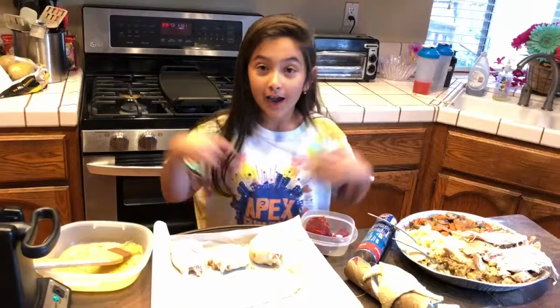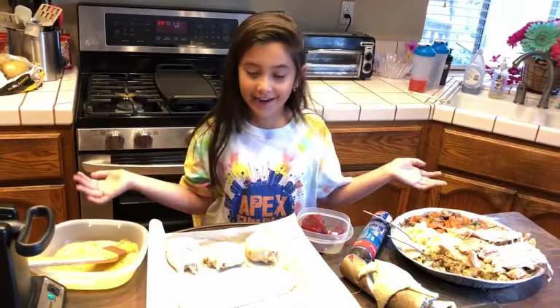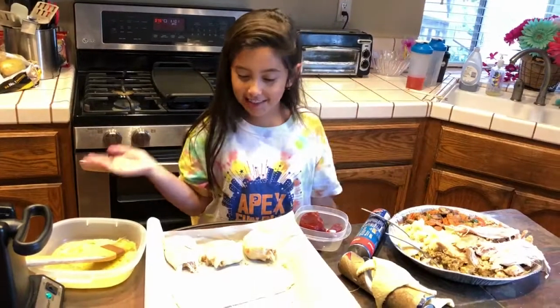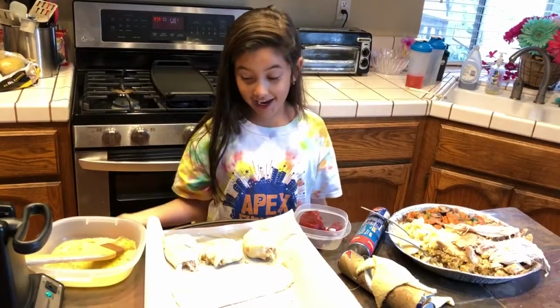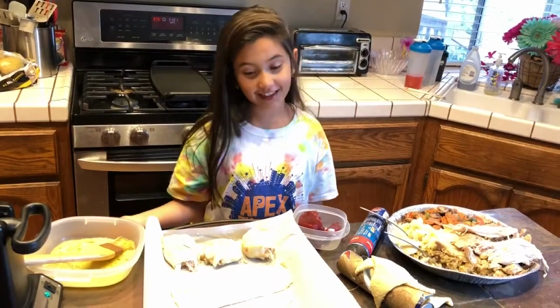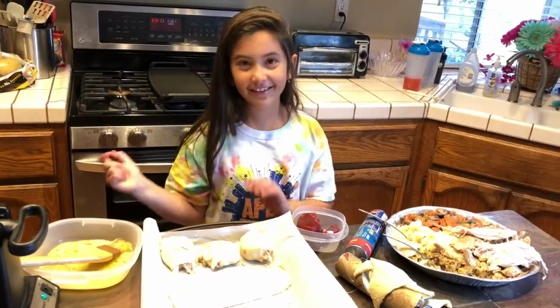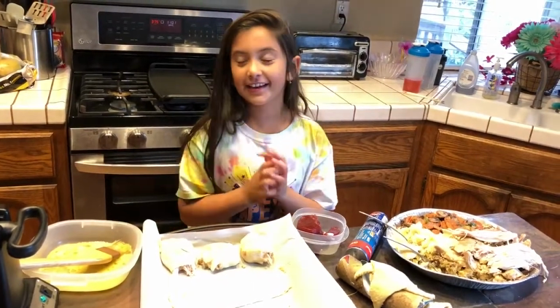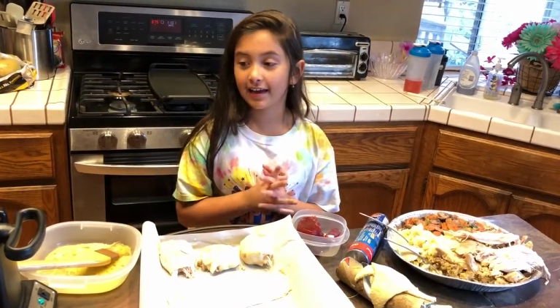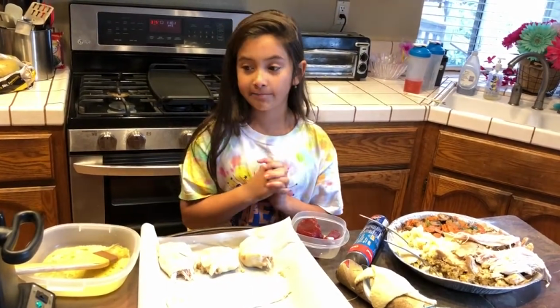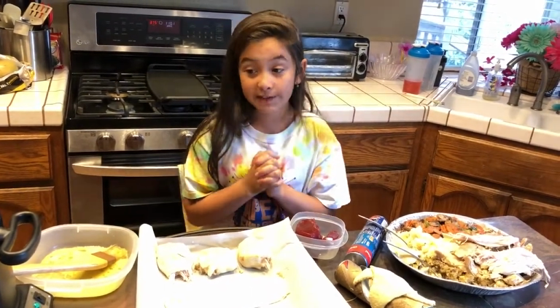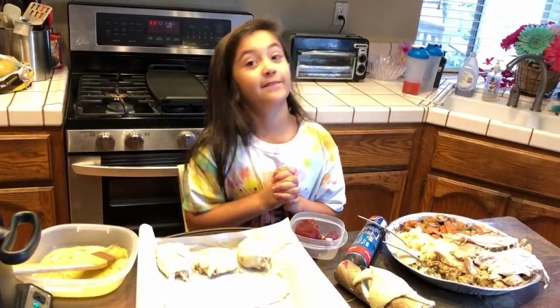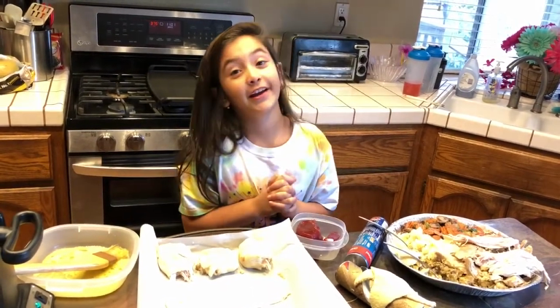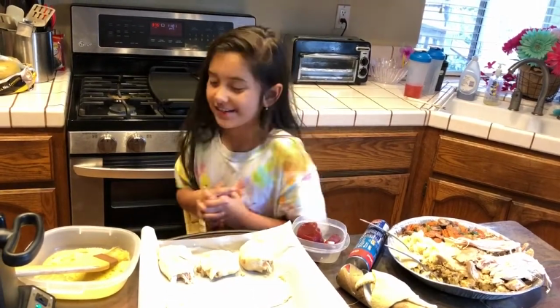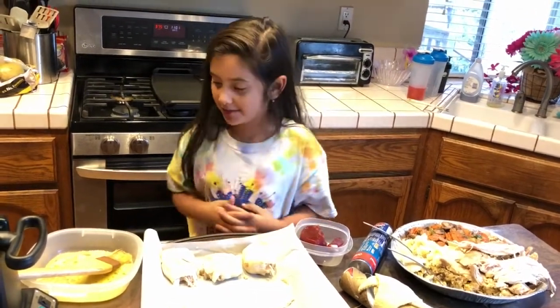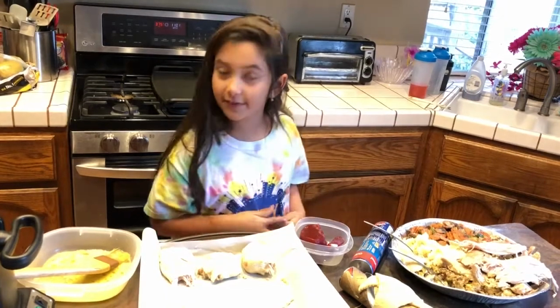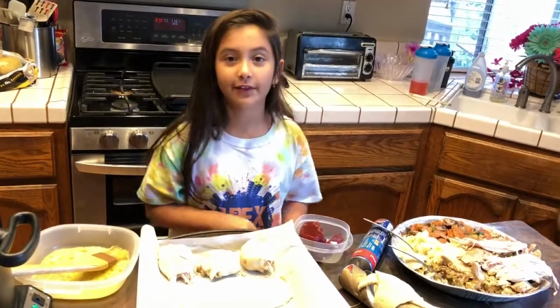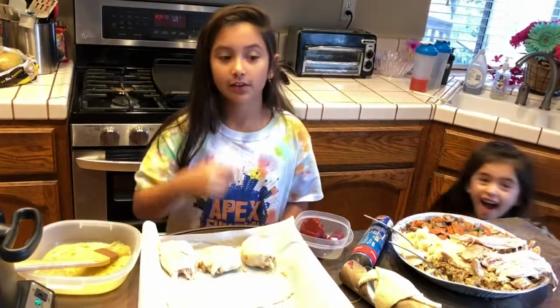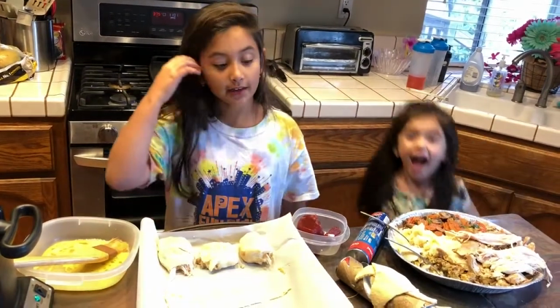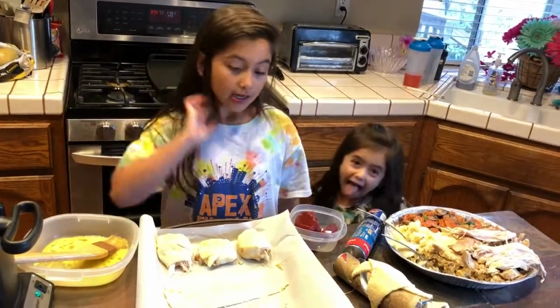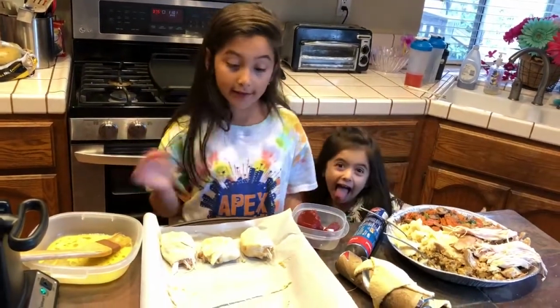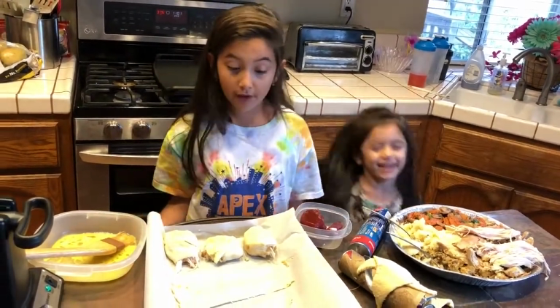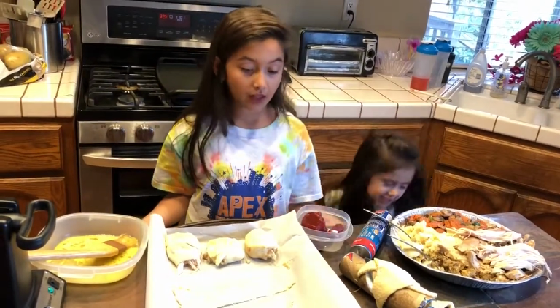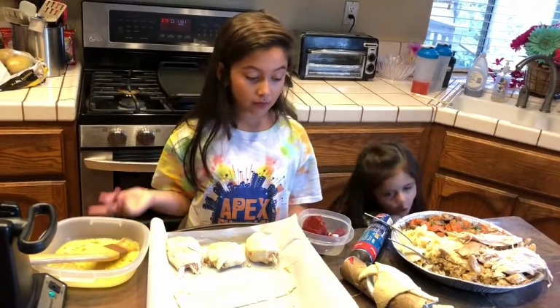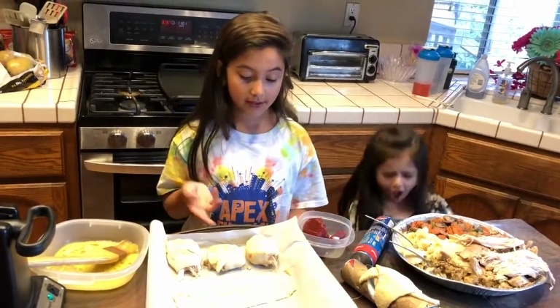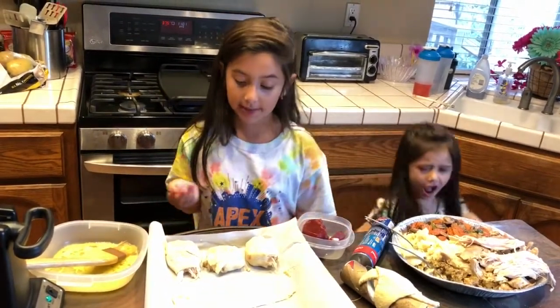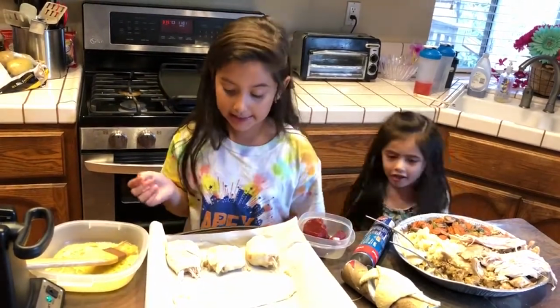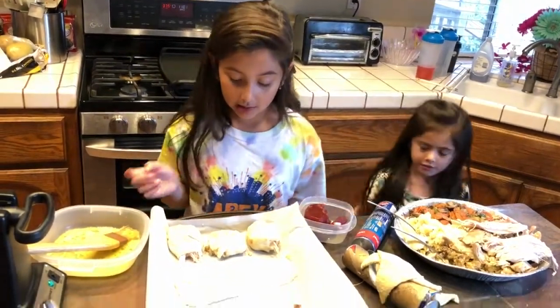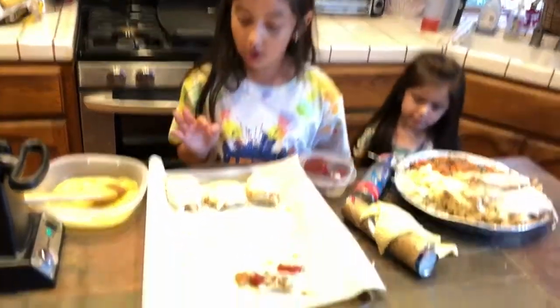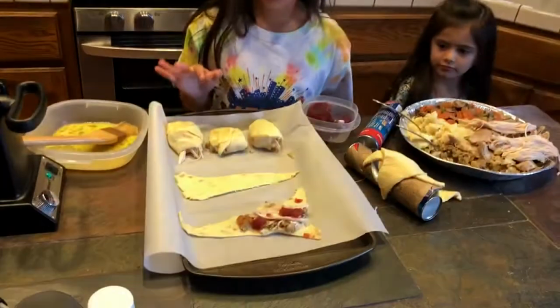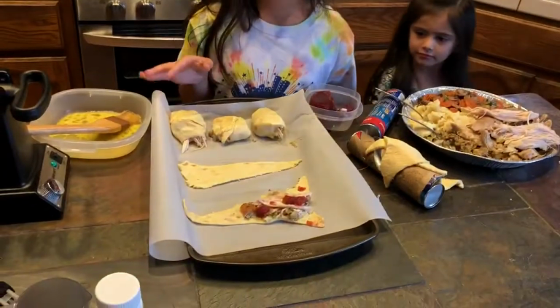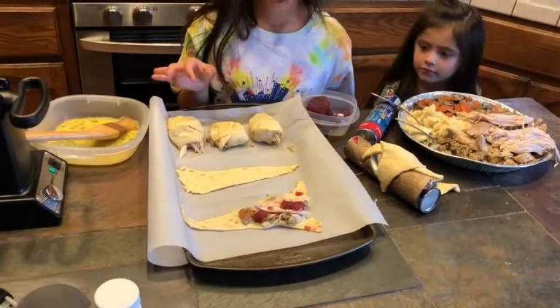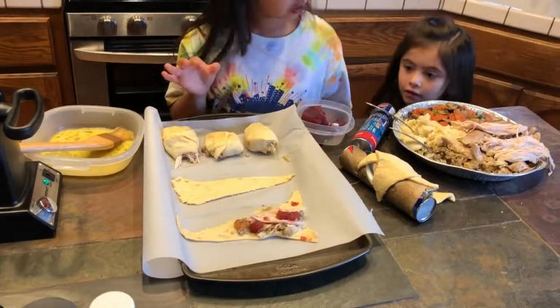Hi guys! It's the day after Thanksgiving and it's Black Friday. So I'm excited for Black Friday shopping. And if you have any leftovers, you can make these — Thanksgiving turkey rolls.